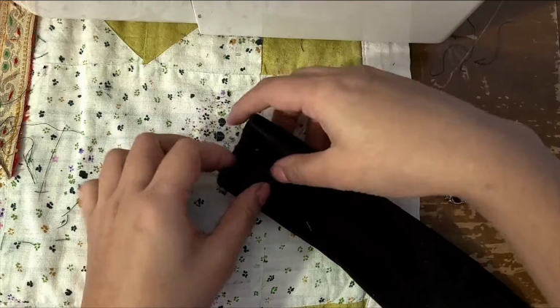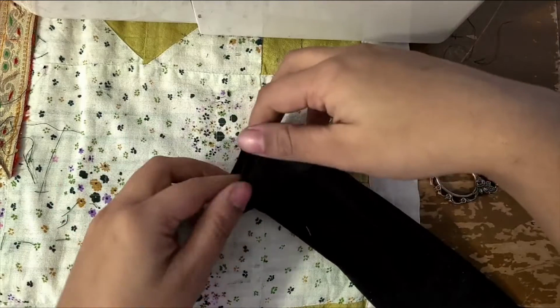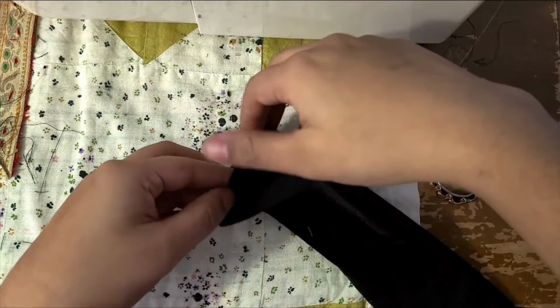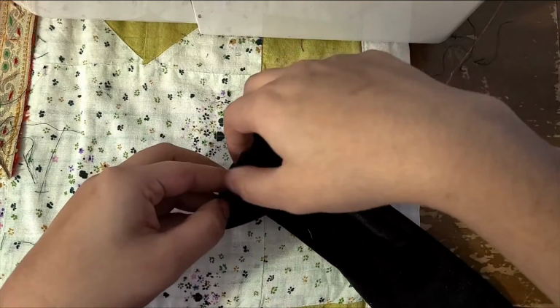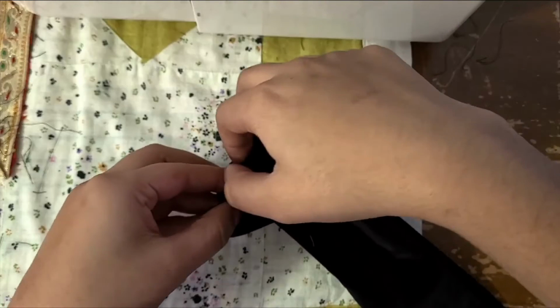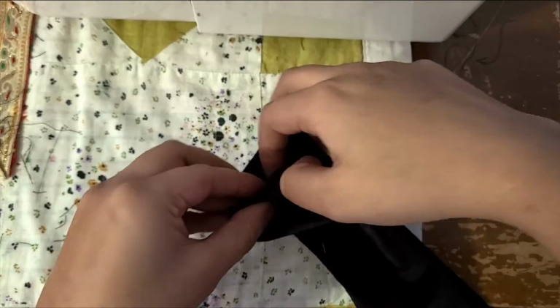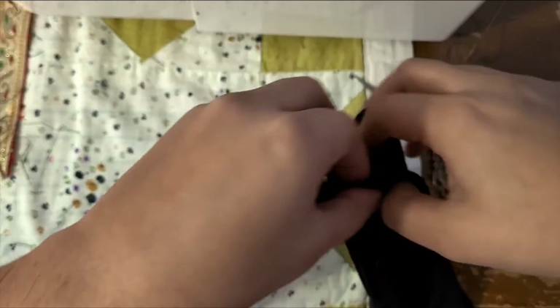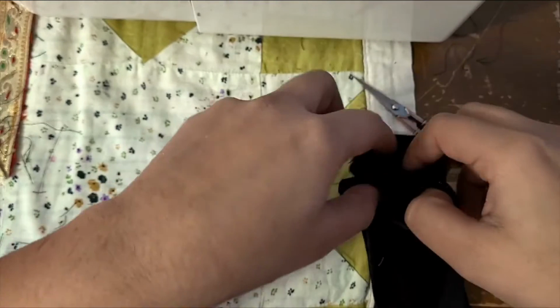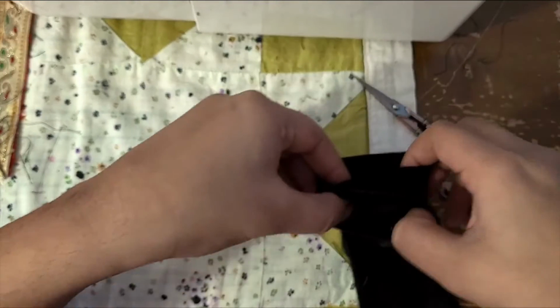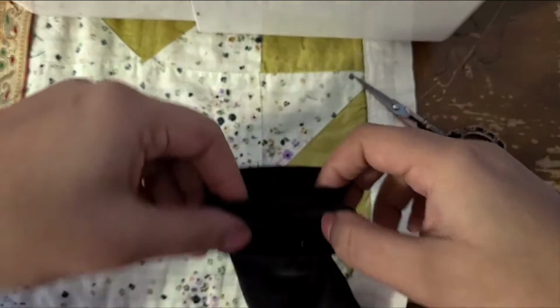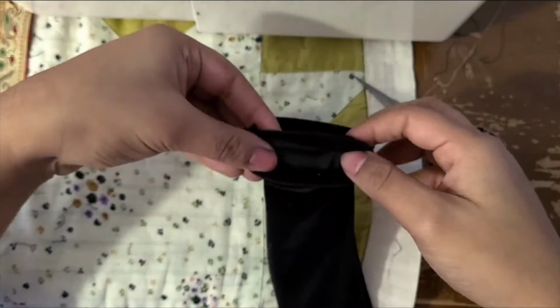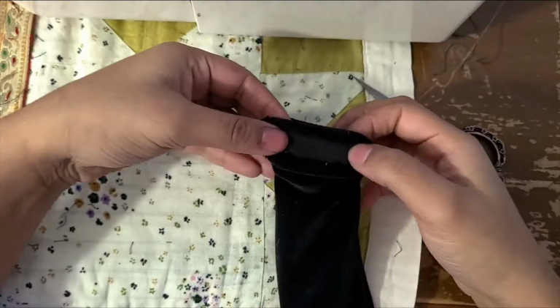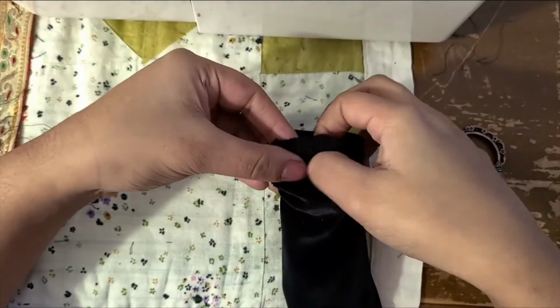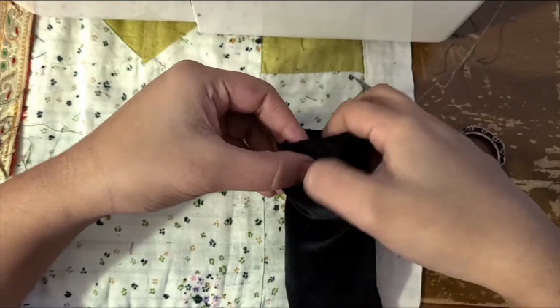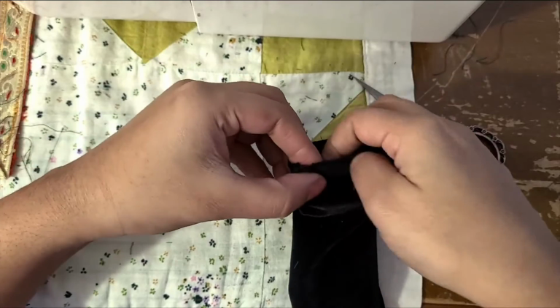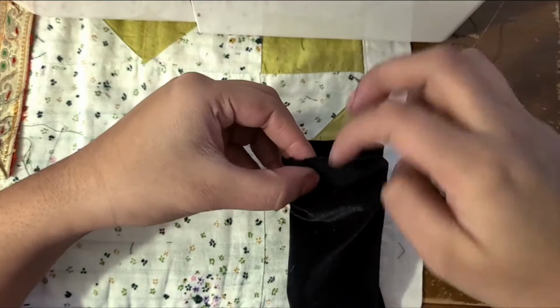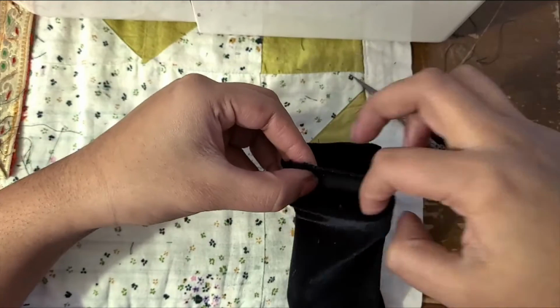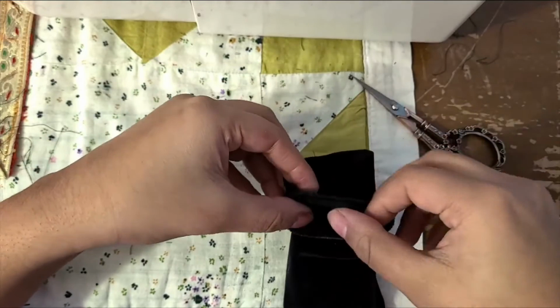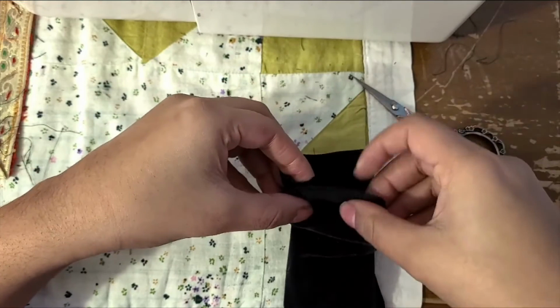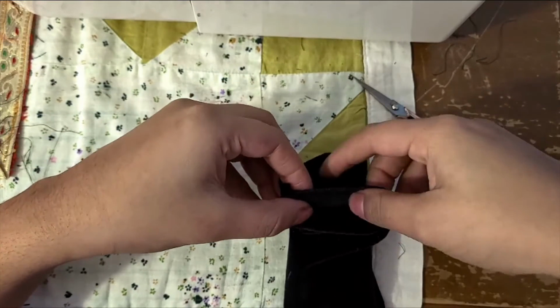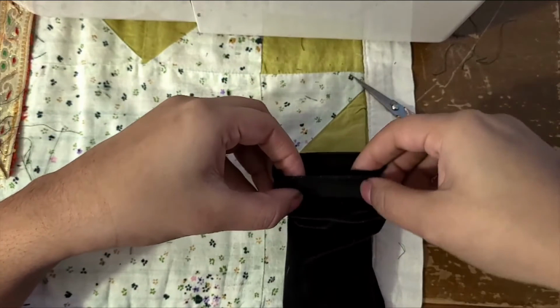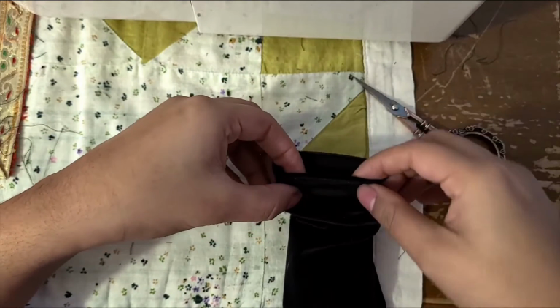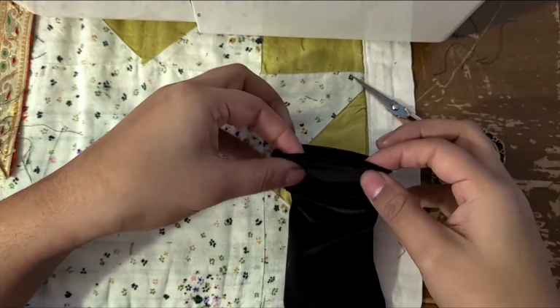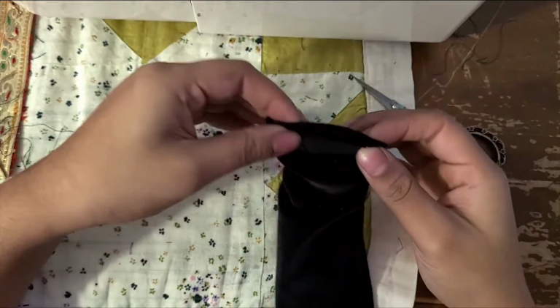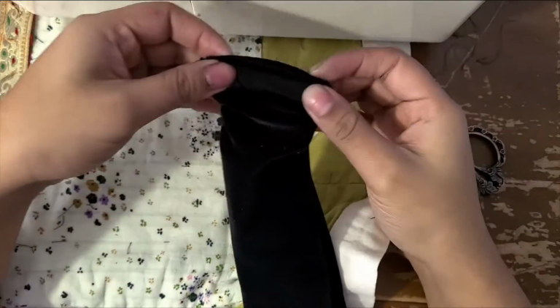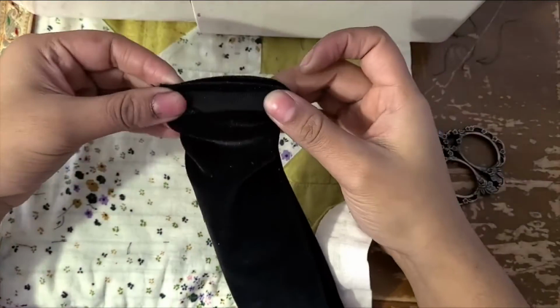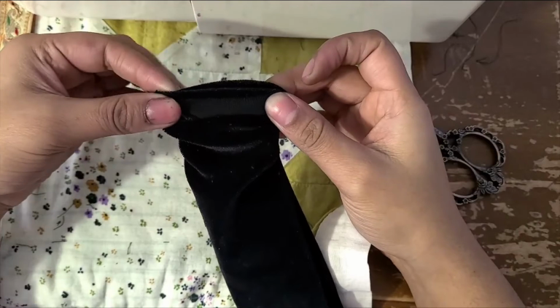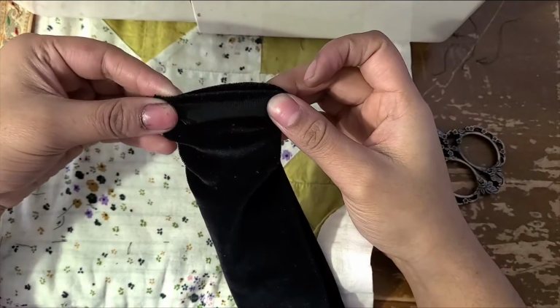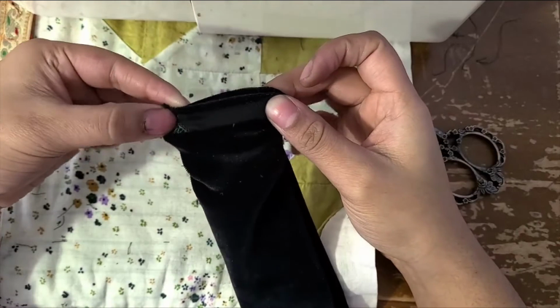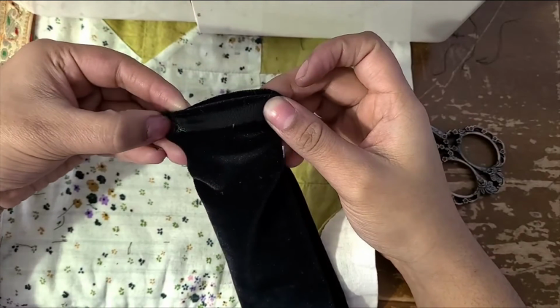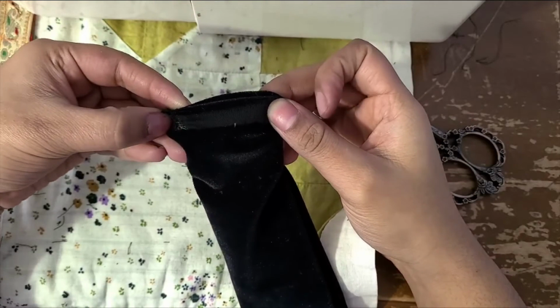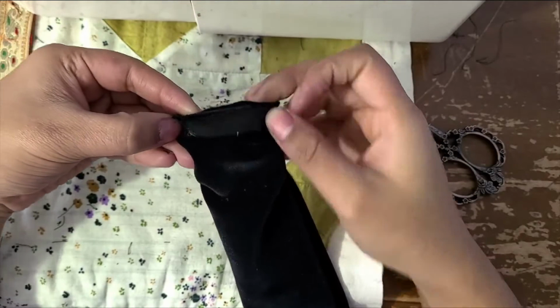Take the two ends of the tube and pin the right sides together. You want to make sure to leave a gap, as this is where we will feed the elastic through. Stitching this part is a little bit tricky since you're basically closing up the tube, but with patience and practice you'll get it no problem.